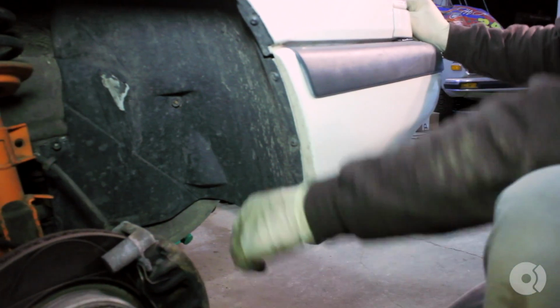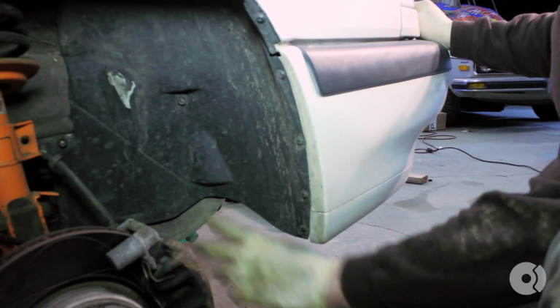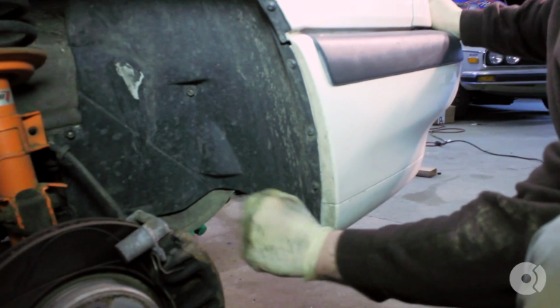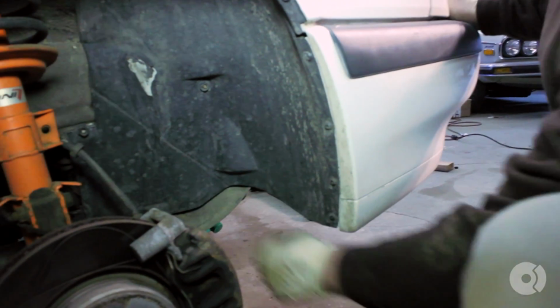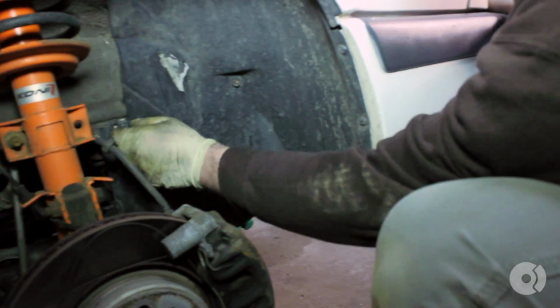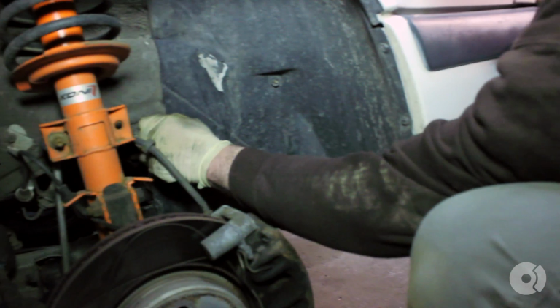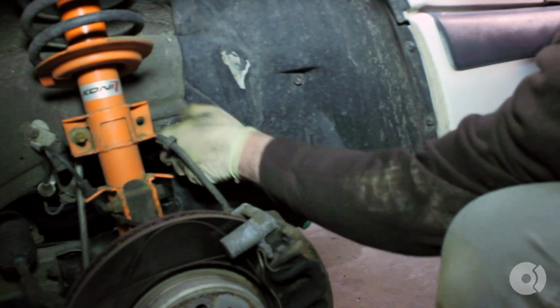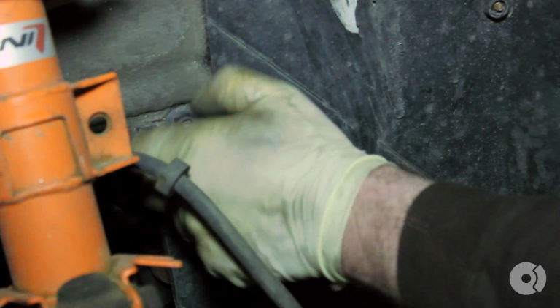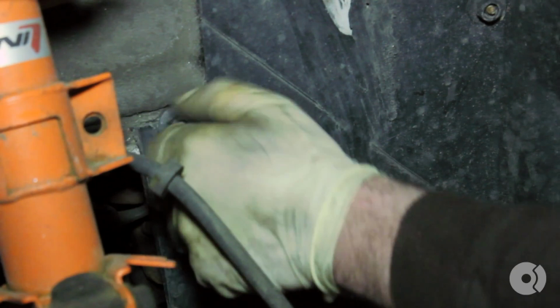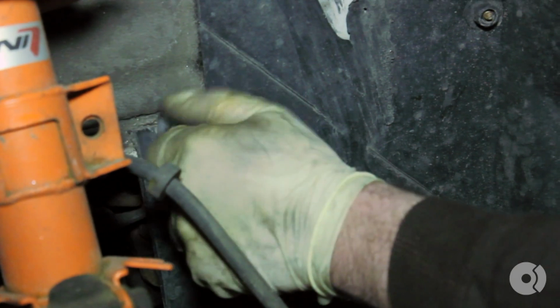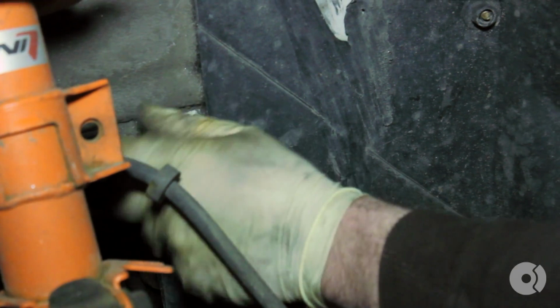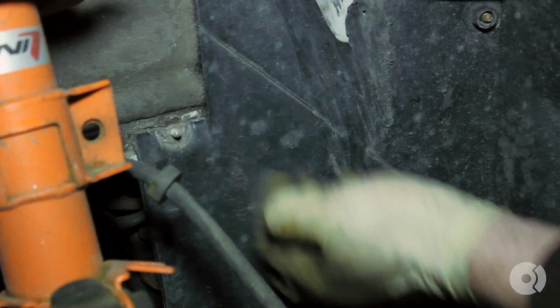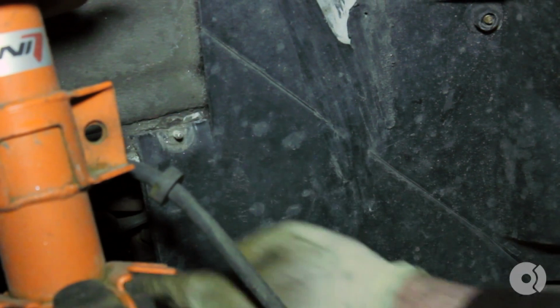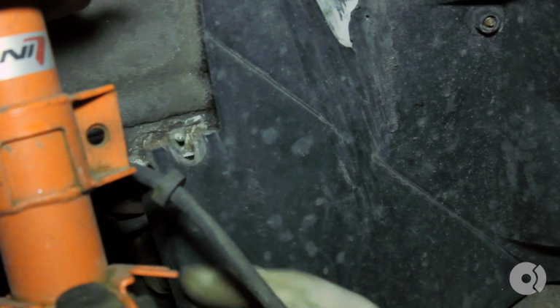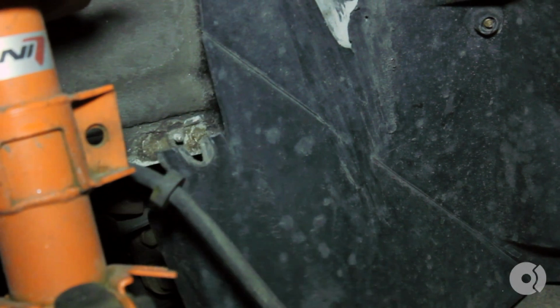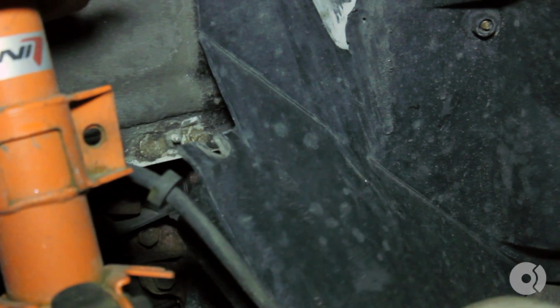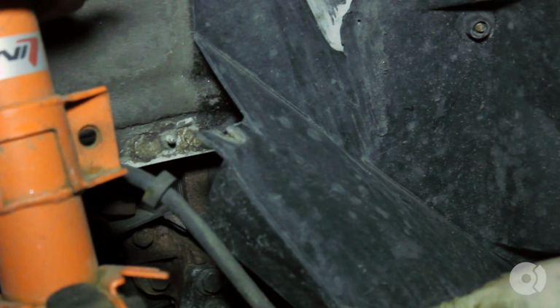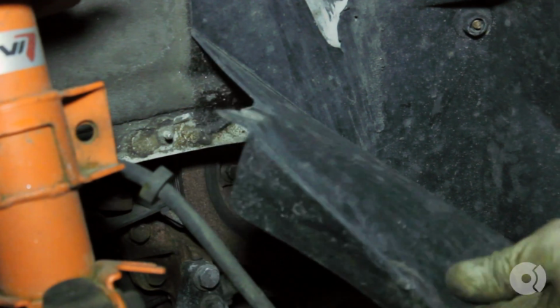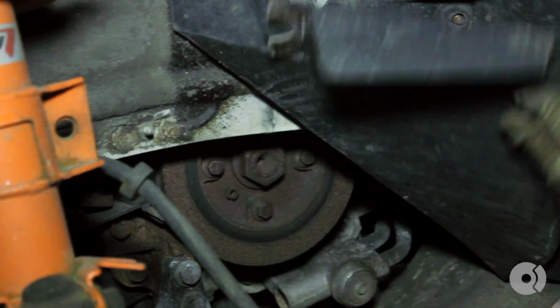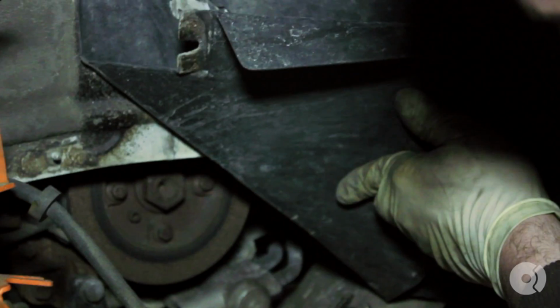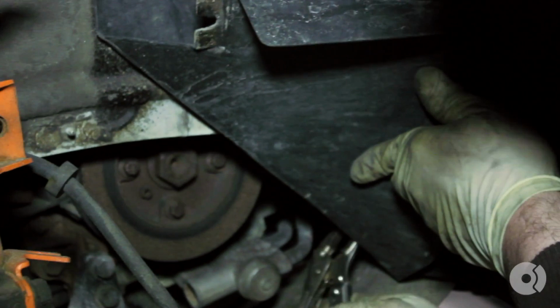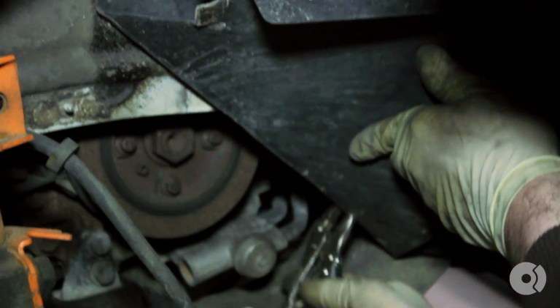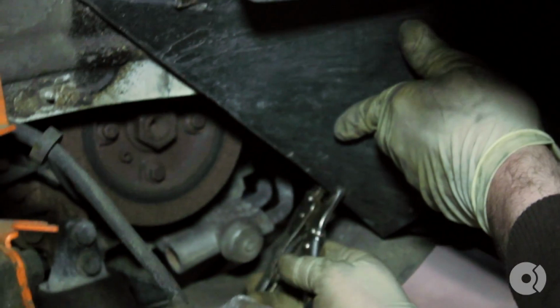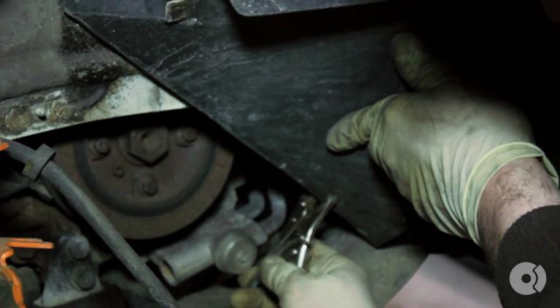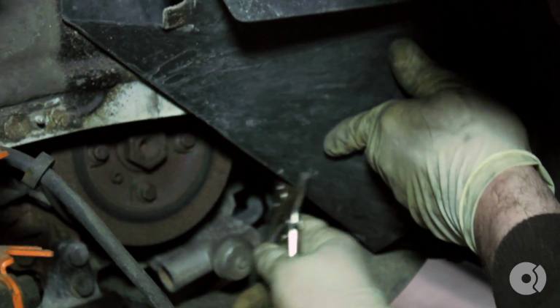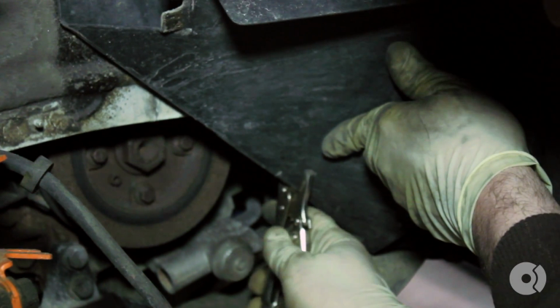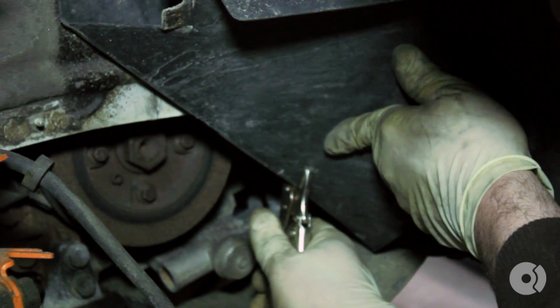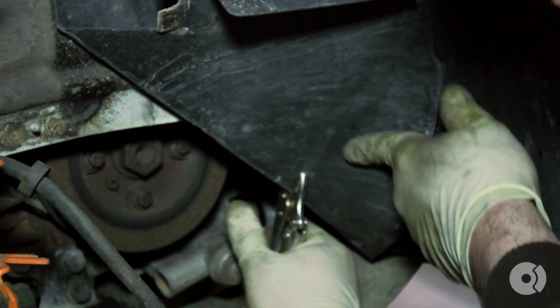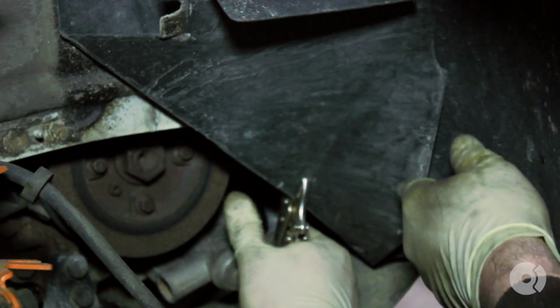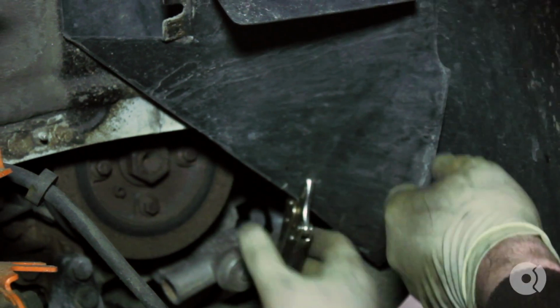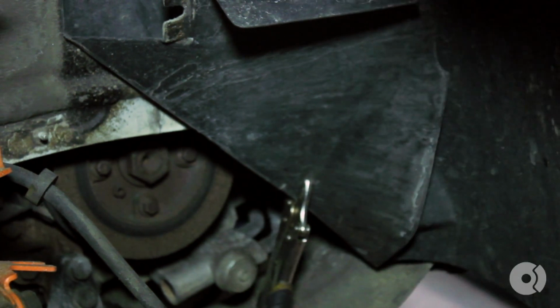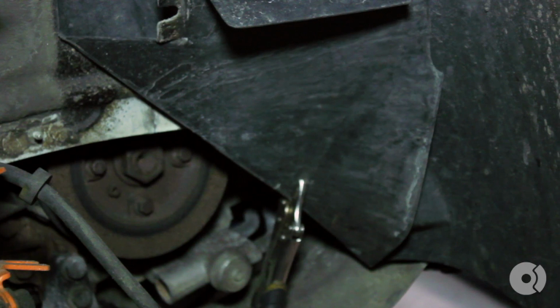With your wheel off the car, you want to remove the plastic nut that holds the panel to the fender. Fold that up out of the way, and you can clamp down with a pair of small vise grips.